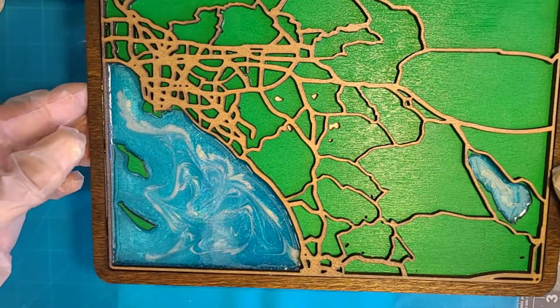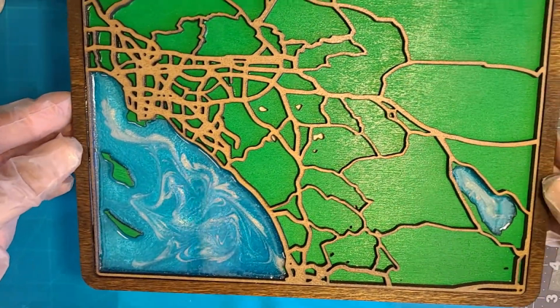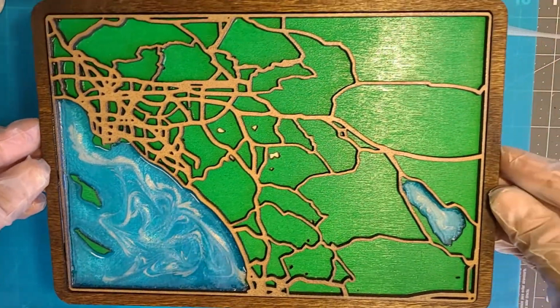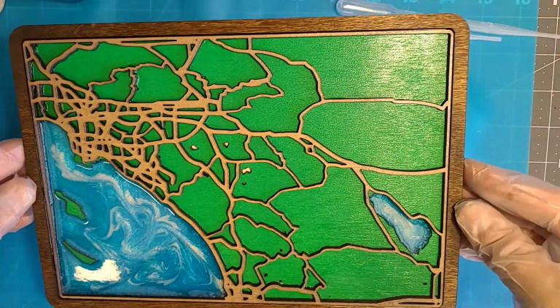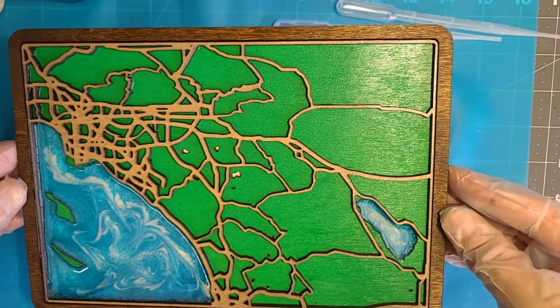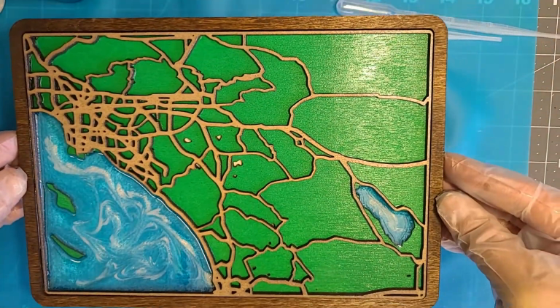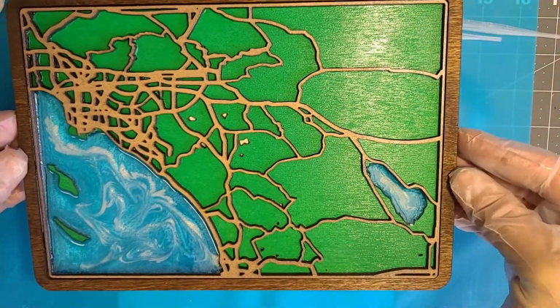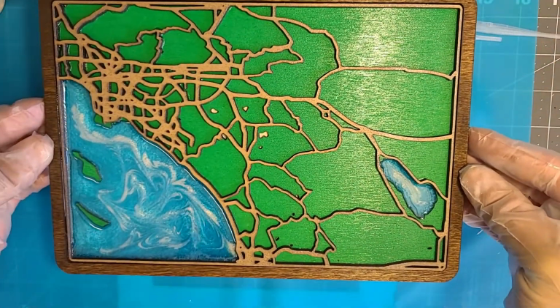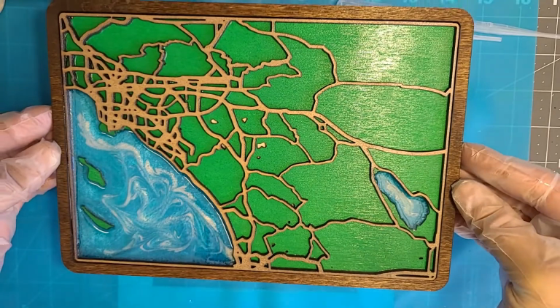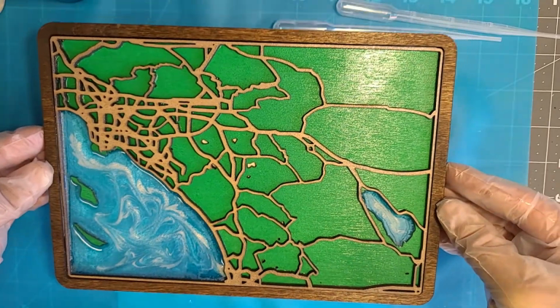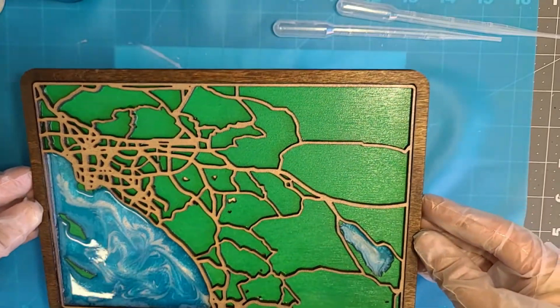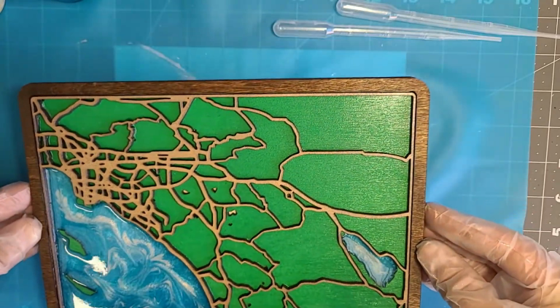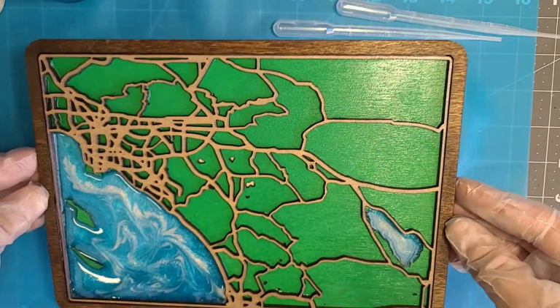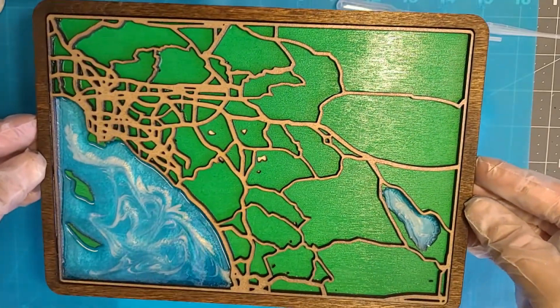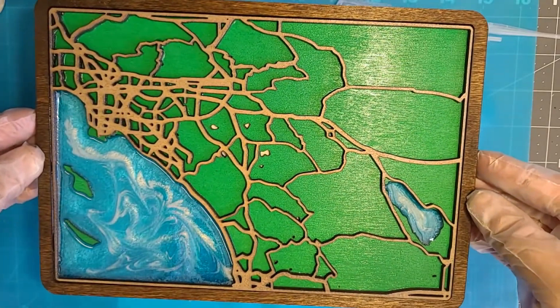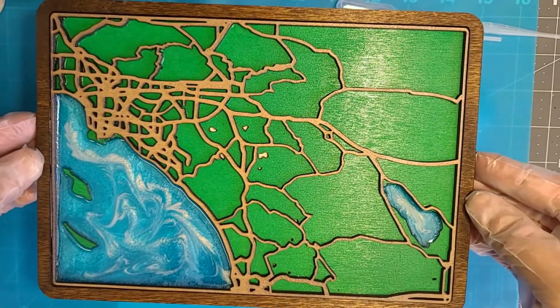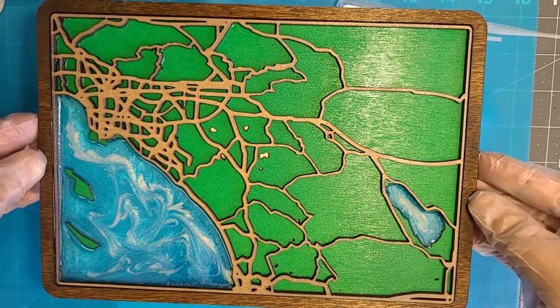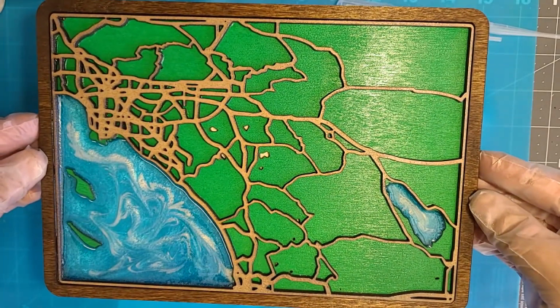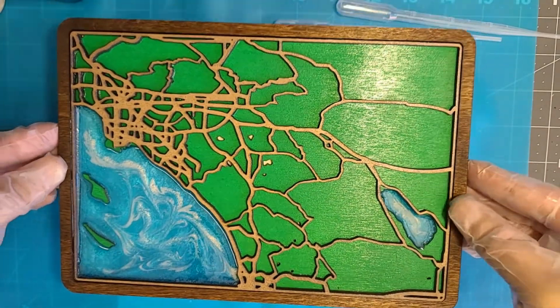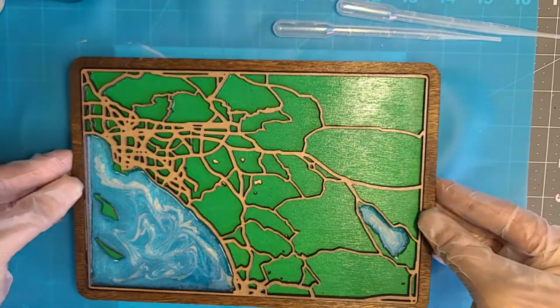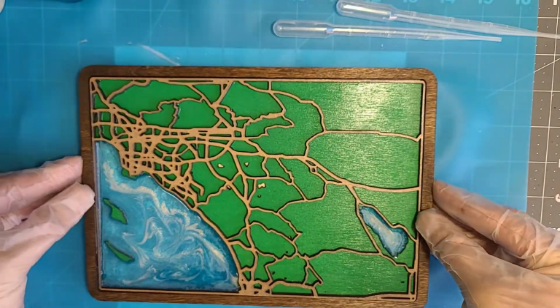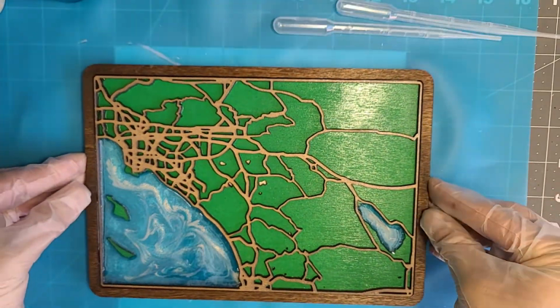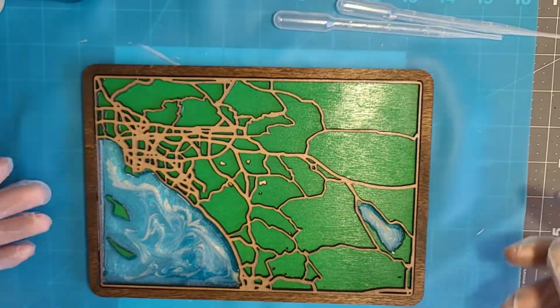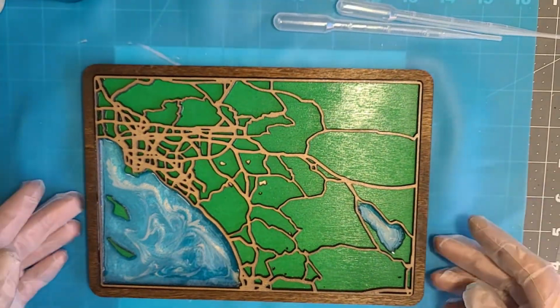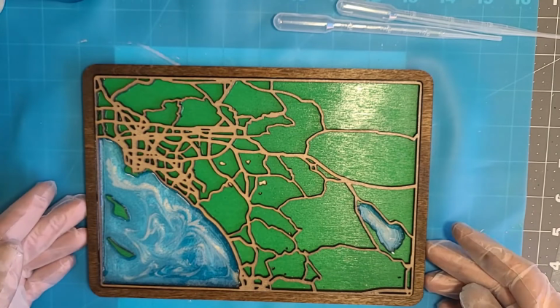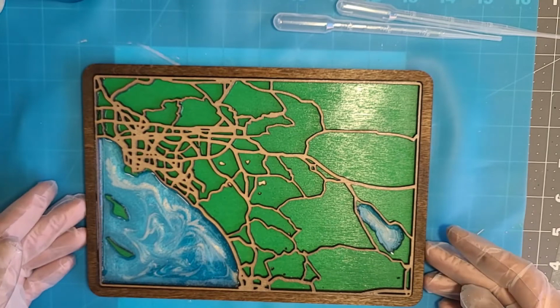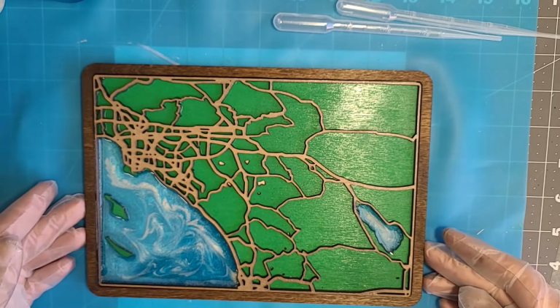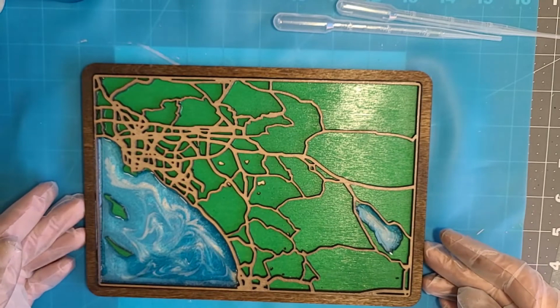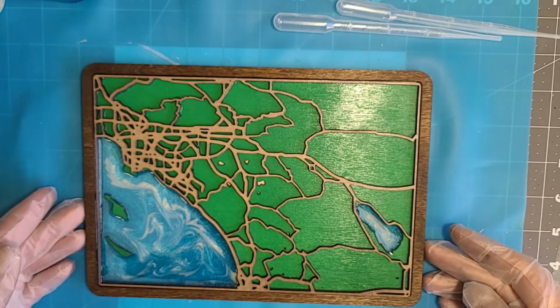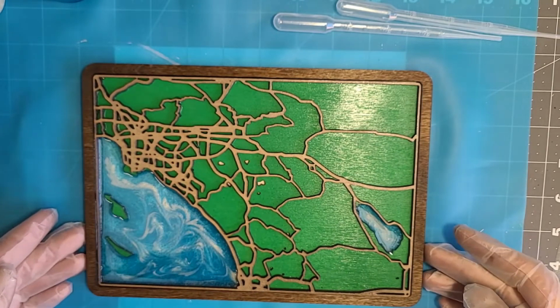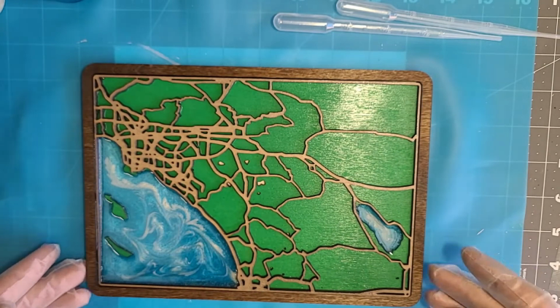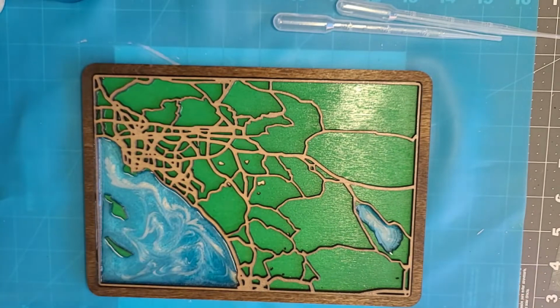That looks really cool. A little pearl in the Salton Sea too, and we're essentially done — looking real good. Now all we have to do is wait. The resin cures in about 24 hours, so I will see you tomorrow.